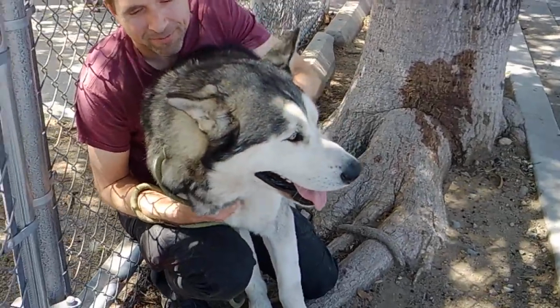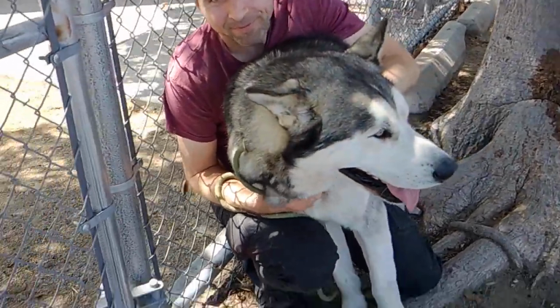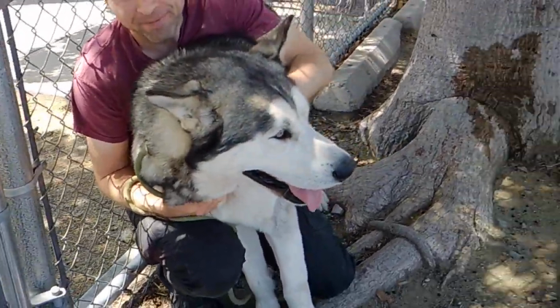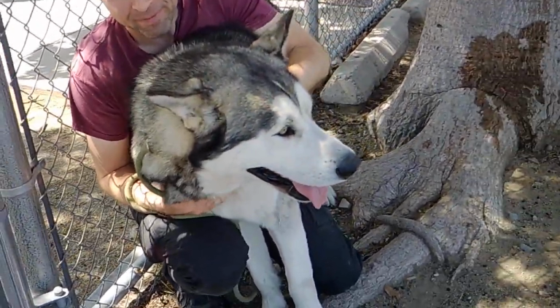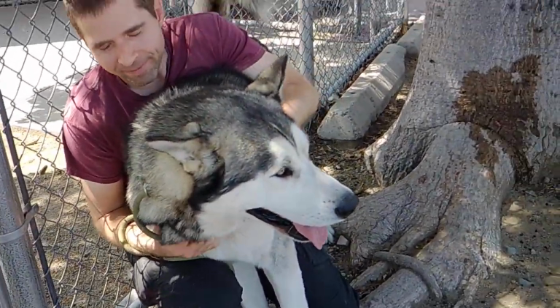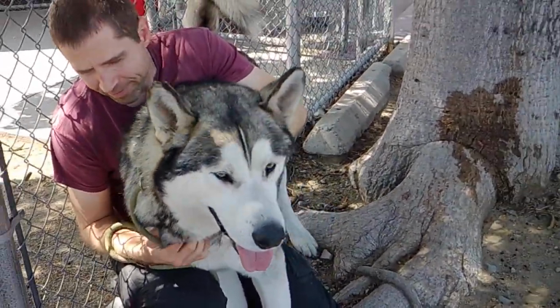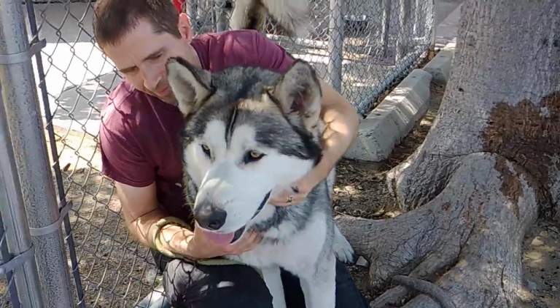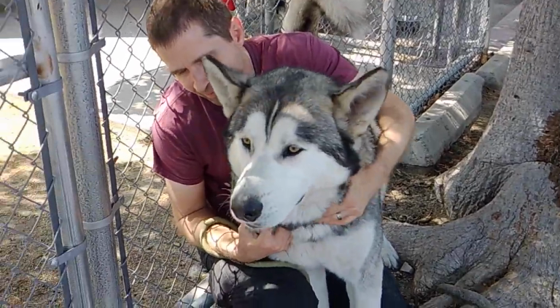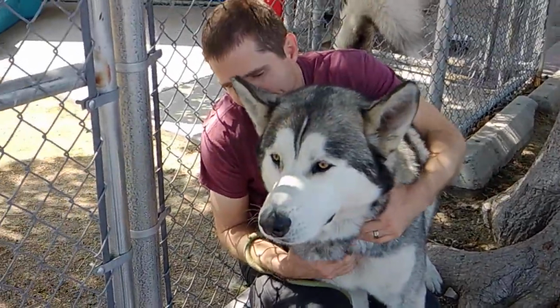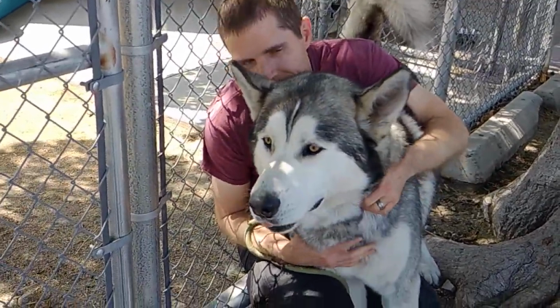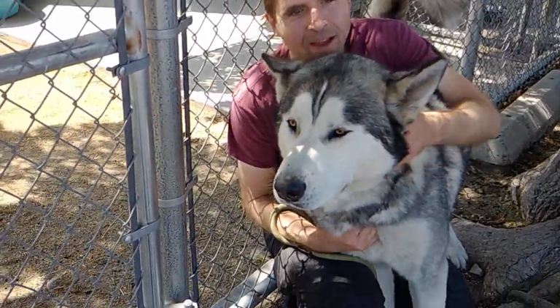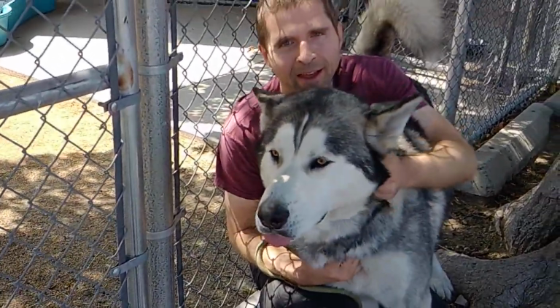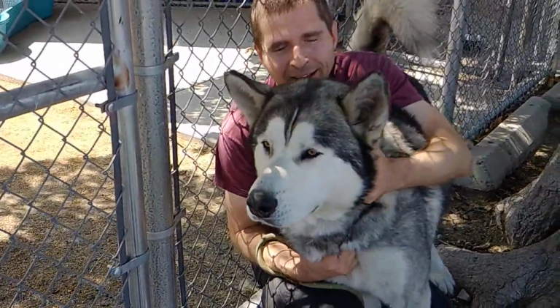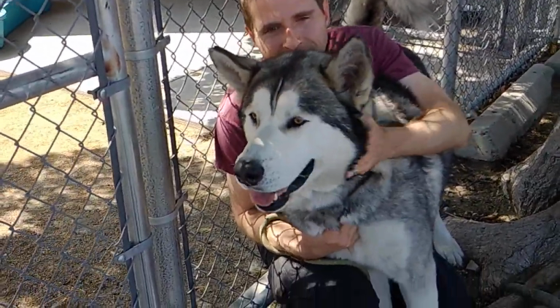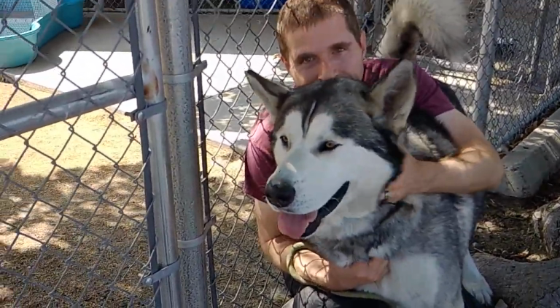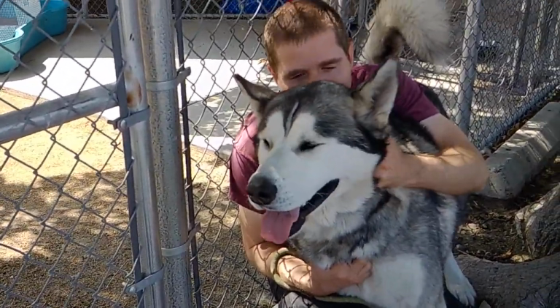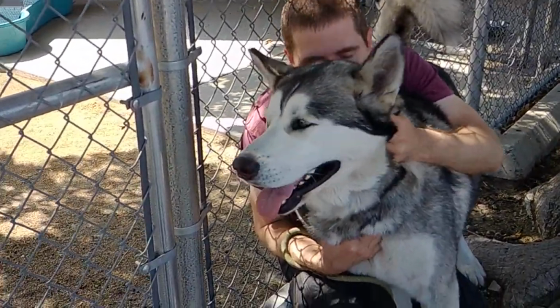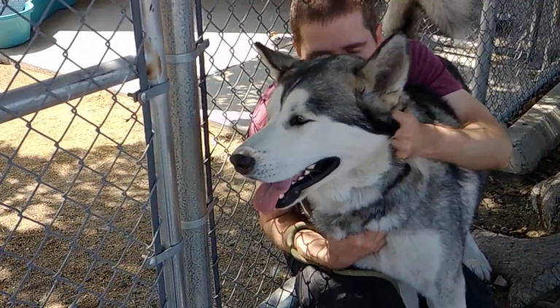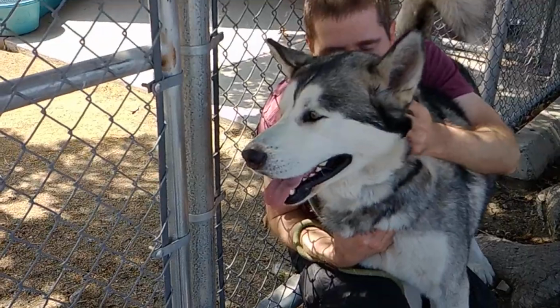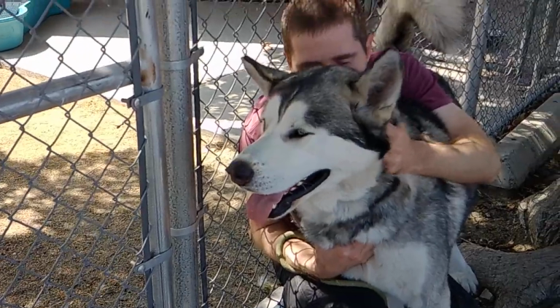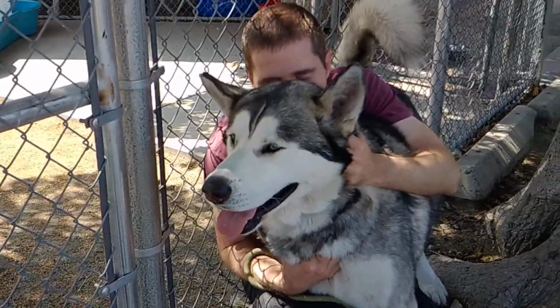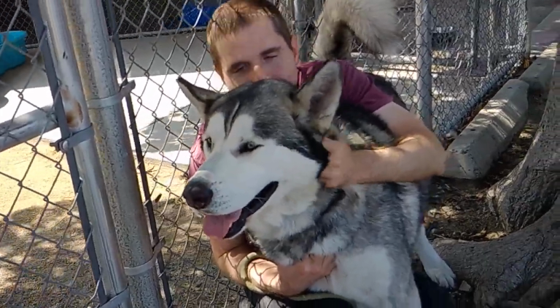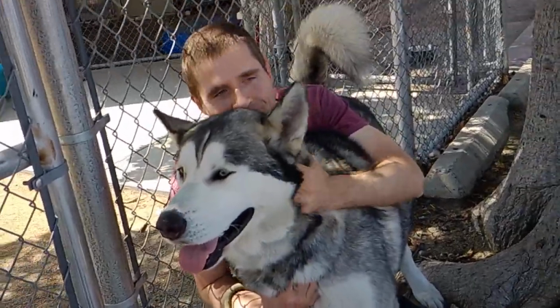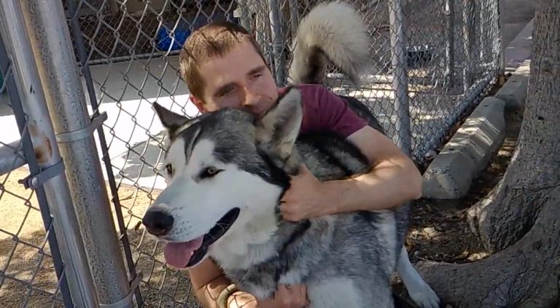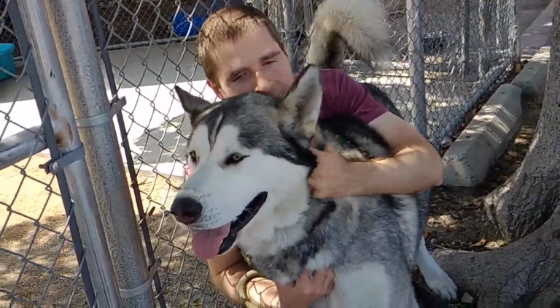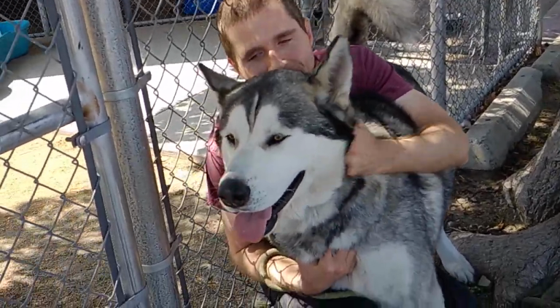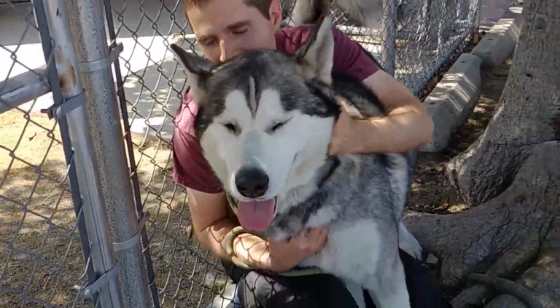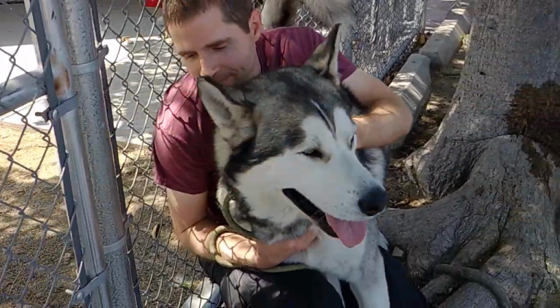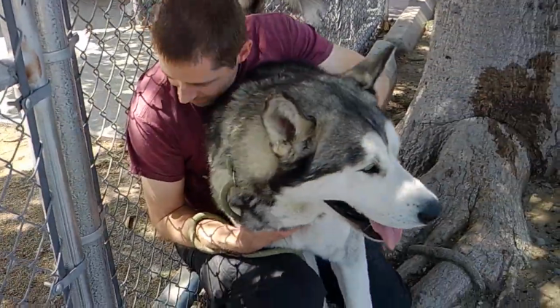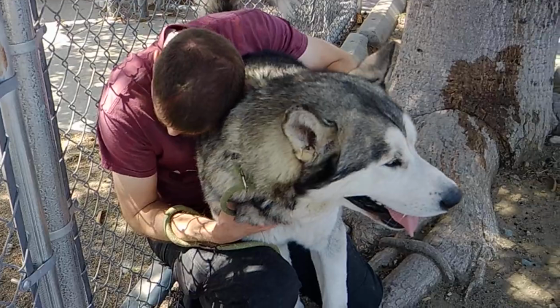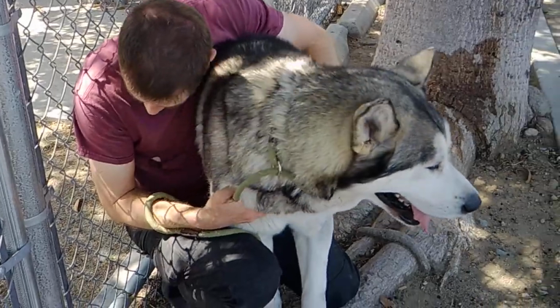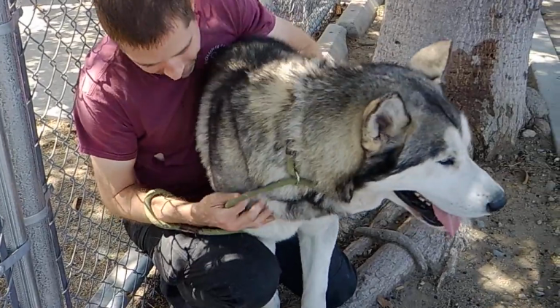I list him at 70 pounds here, but I'm guessing closer to about 80 pounds. A lot of that is fur. He's just a really gentle, sweet guy. You can tell he's enjoying some love here.